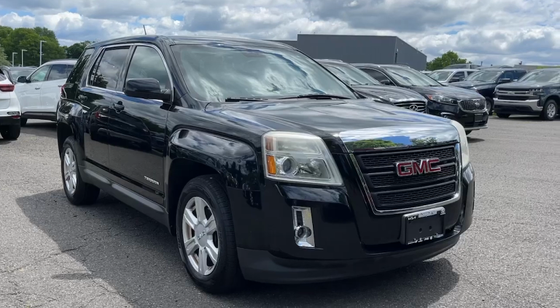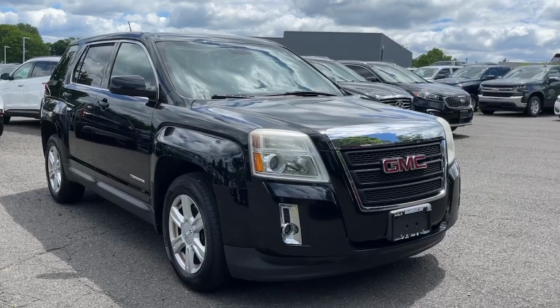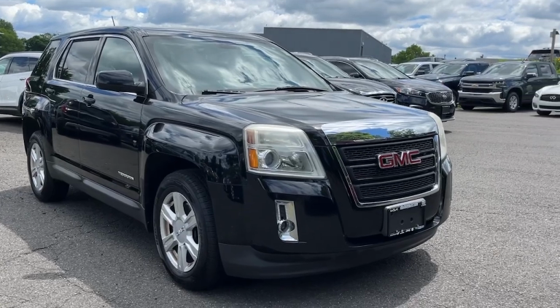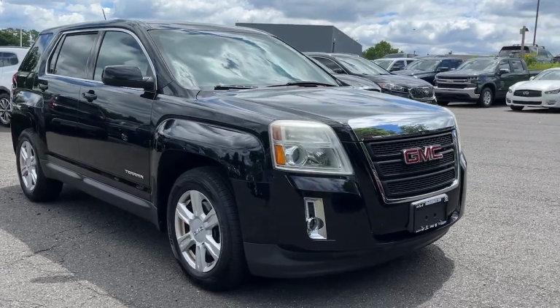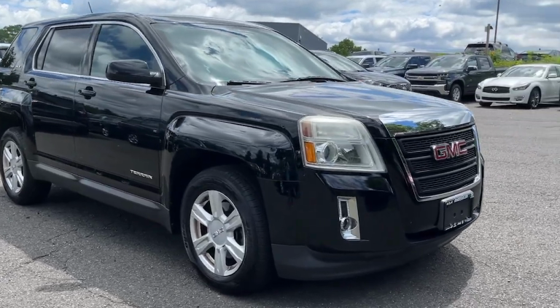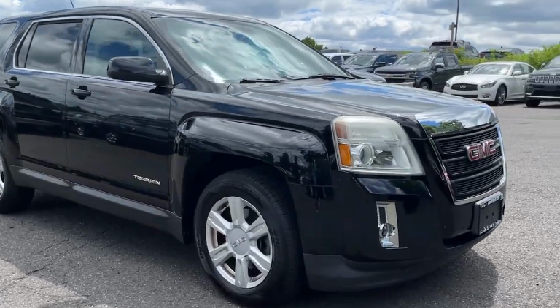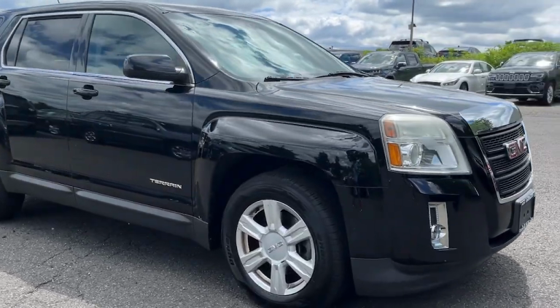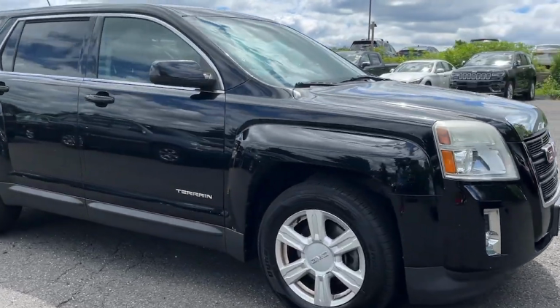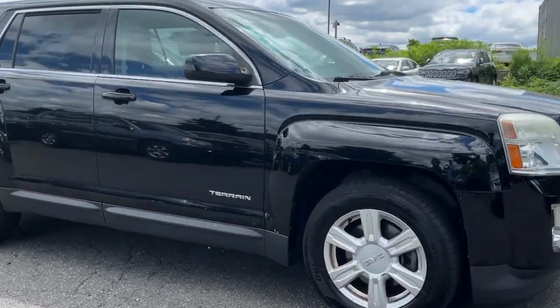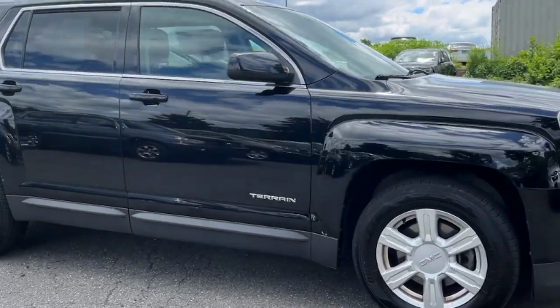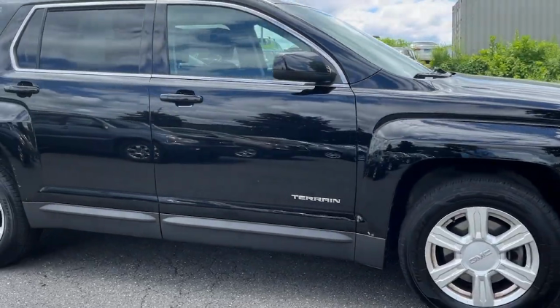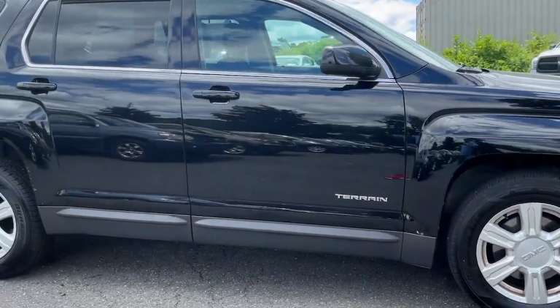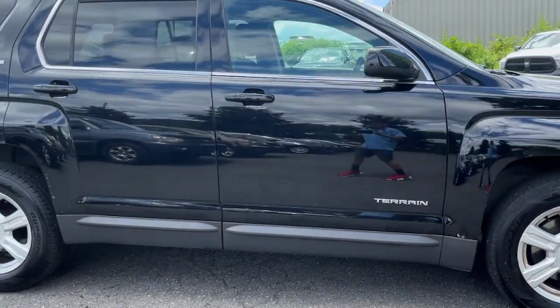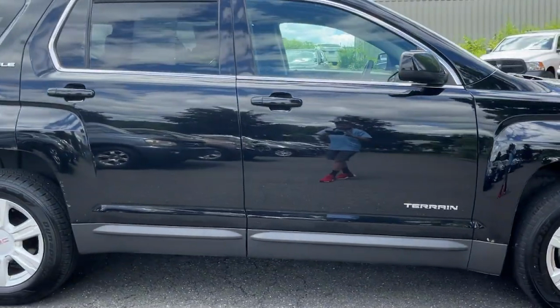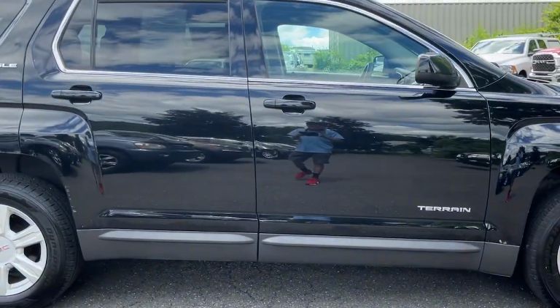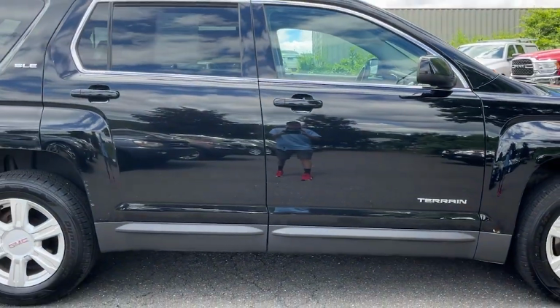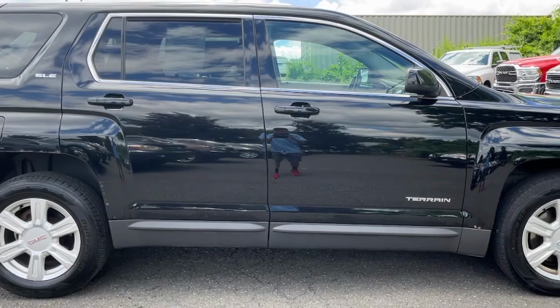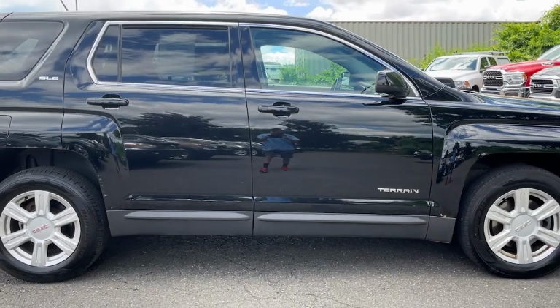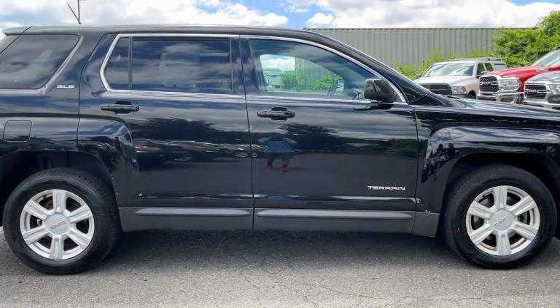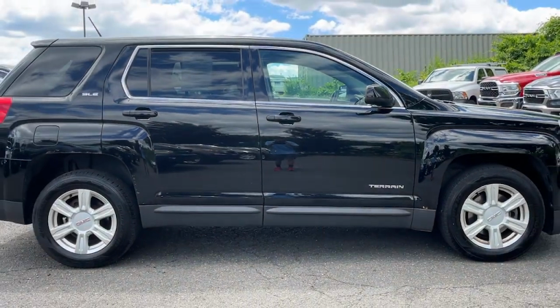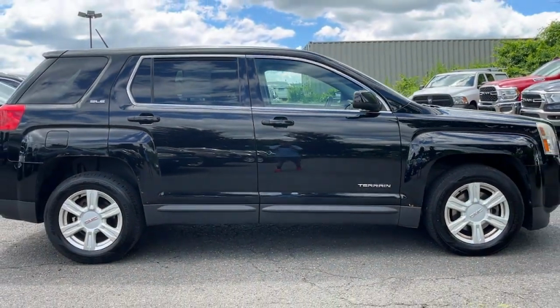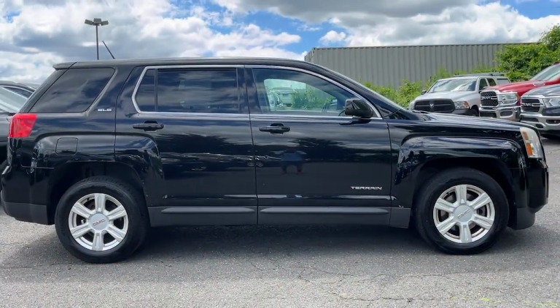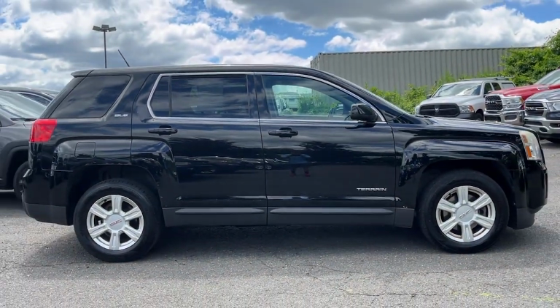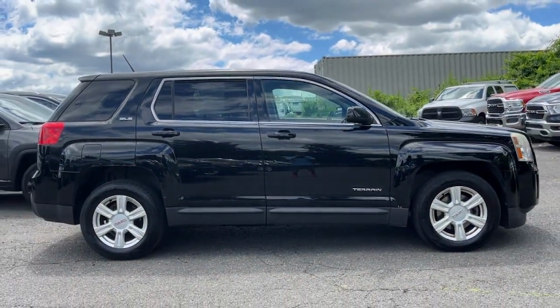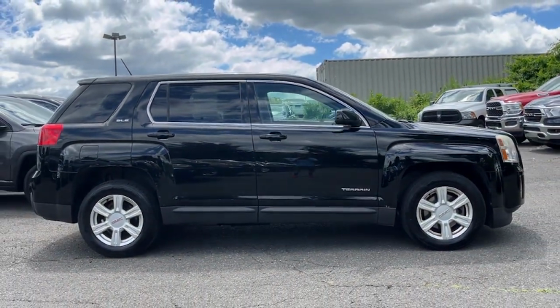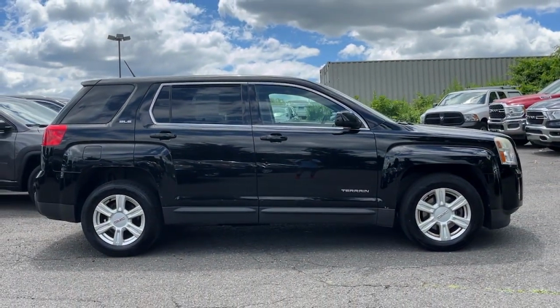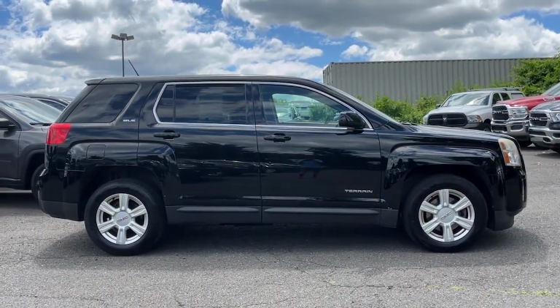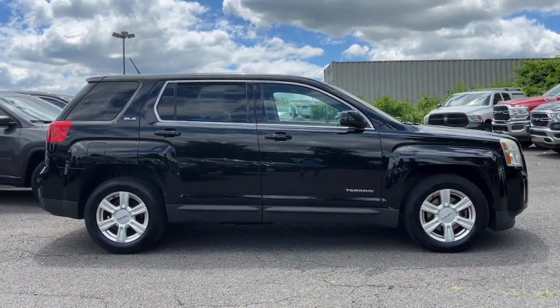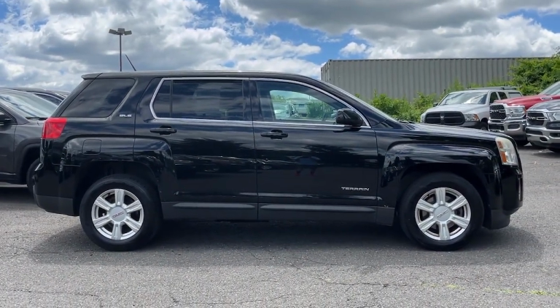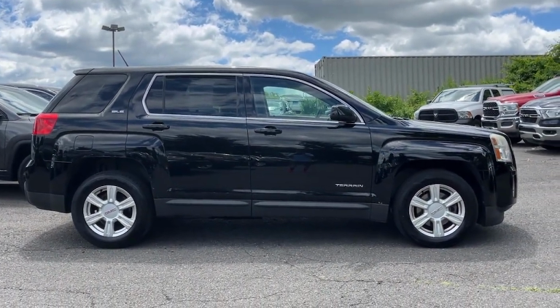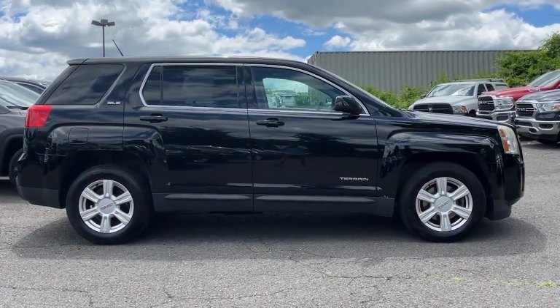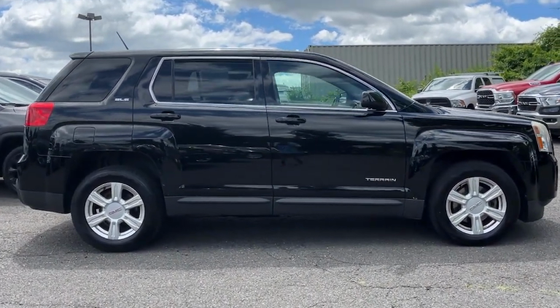Take a moment to check out the 2014 GMC Terrain. With less than 110,000 miles on the odometer, this vehicle stands out from the rest.